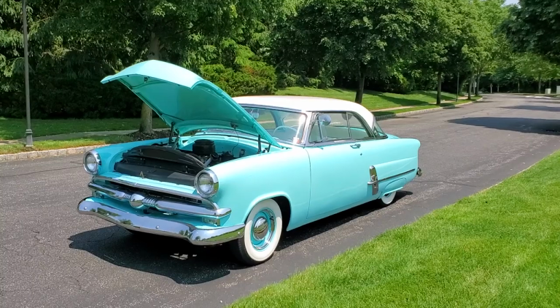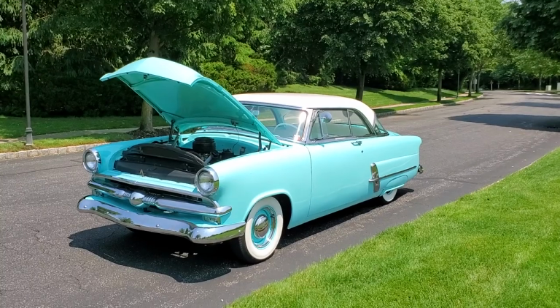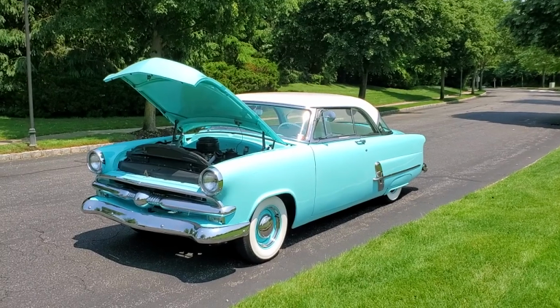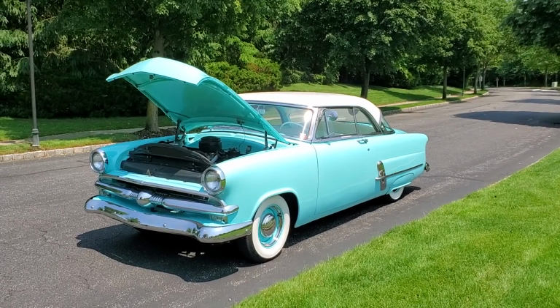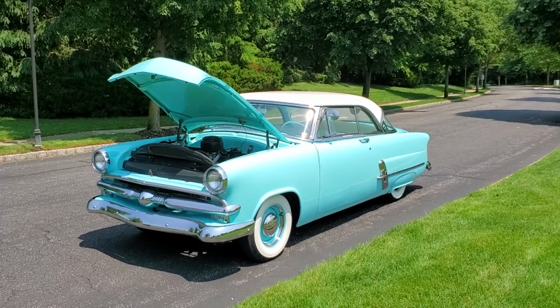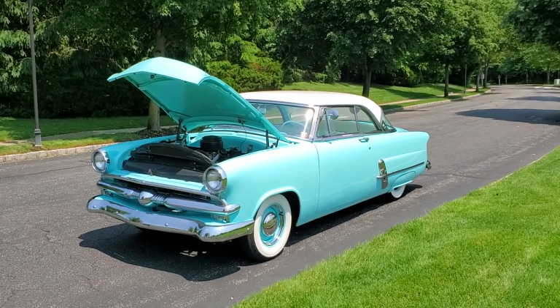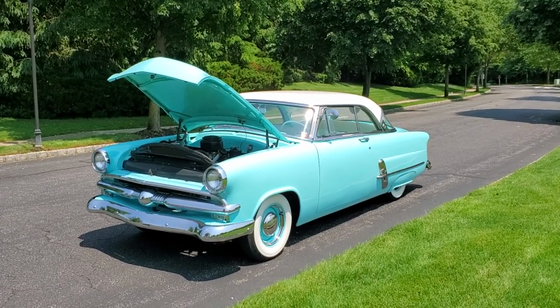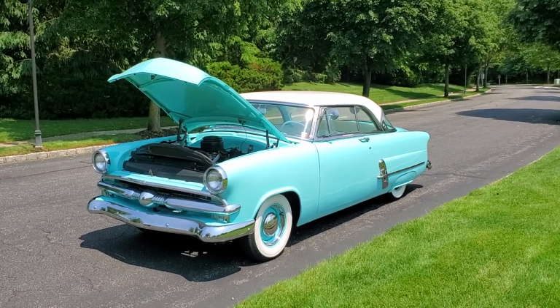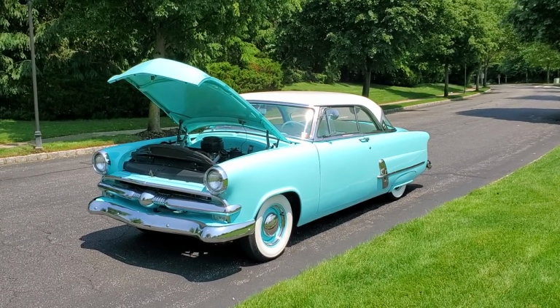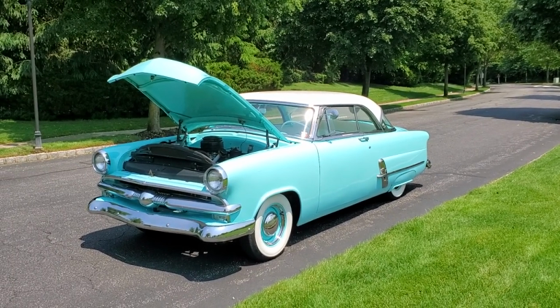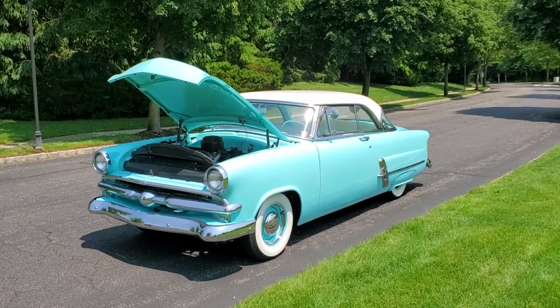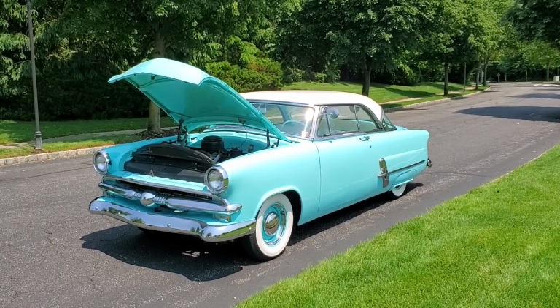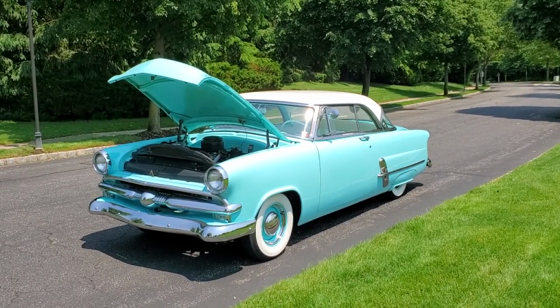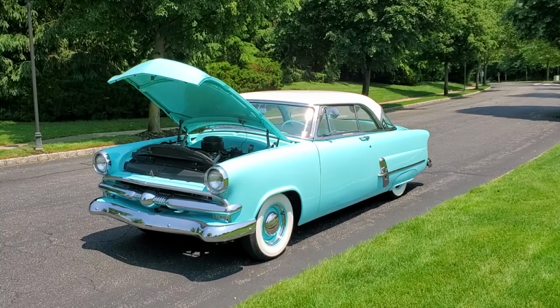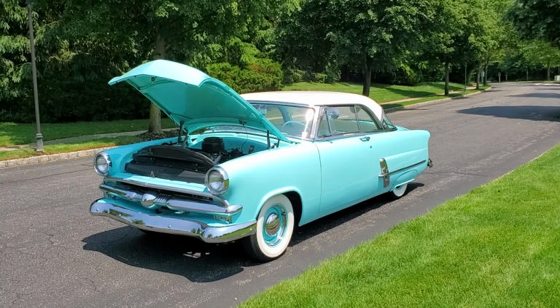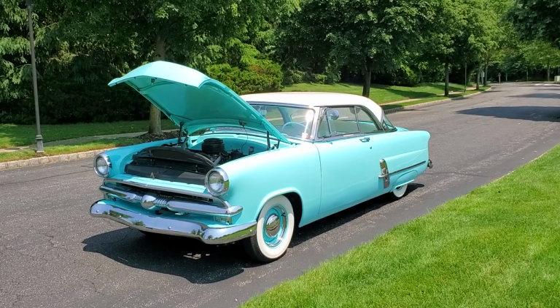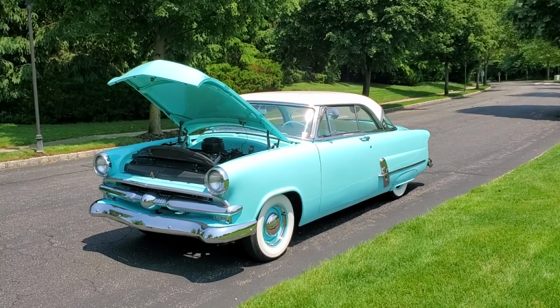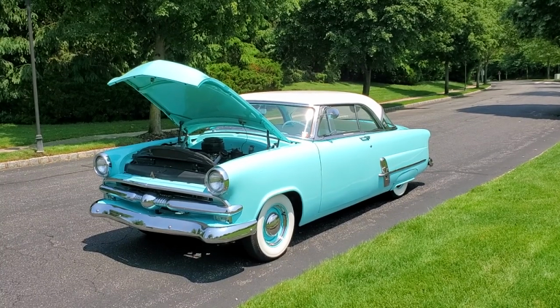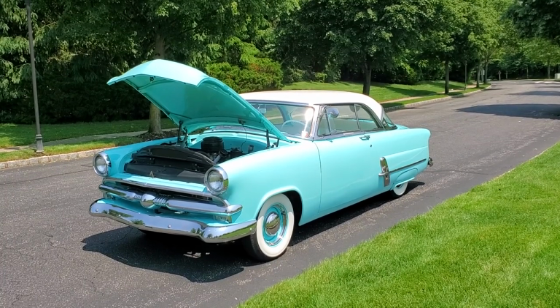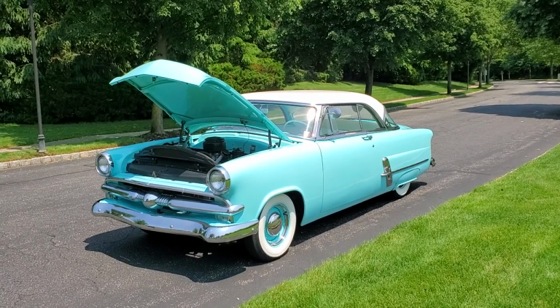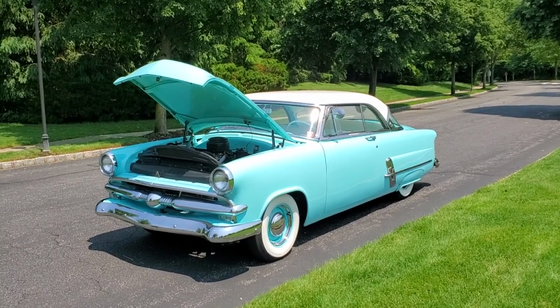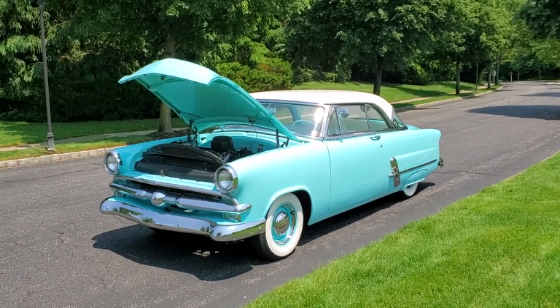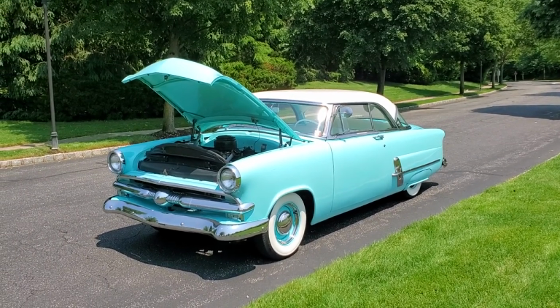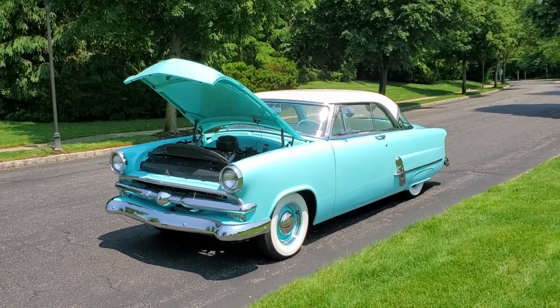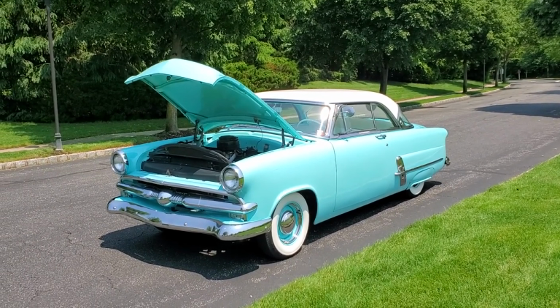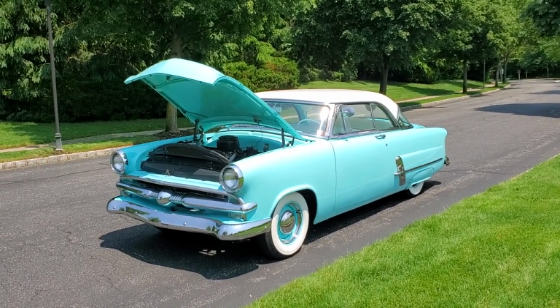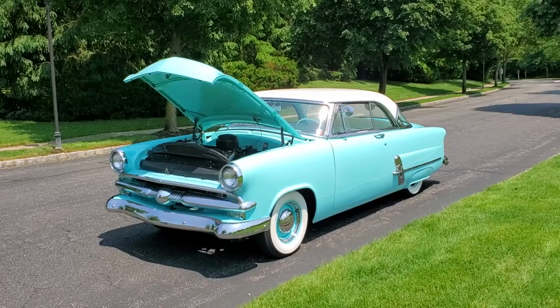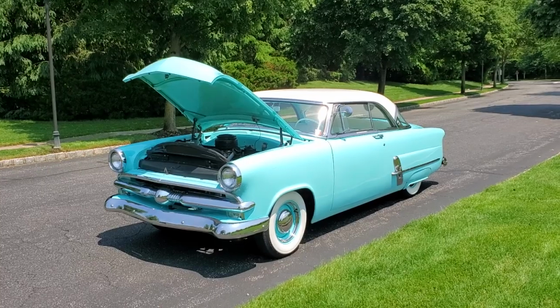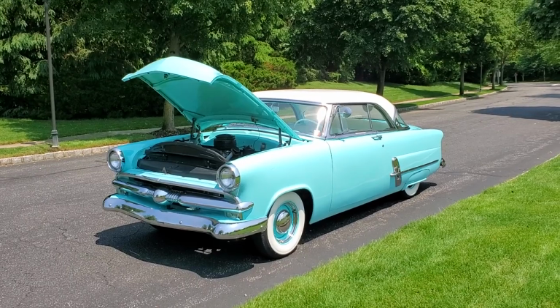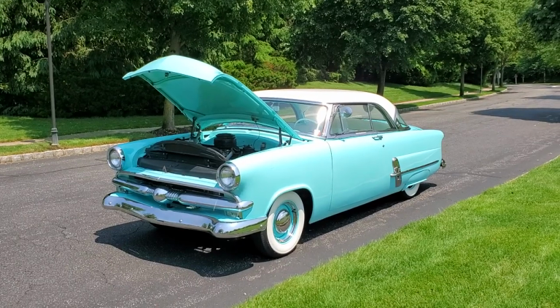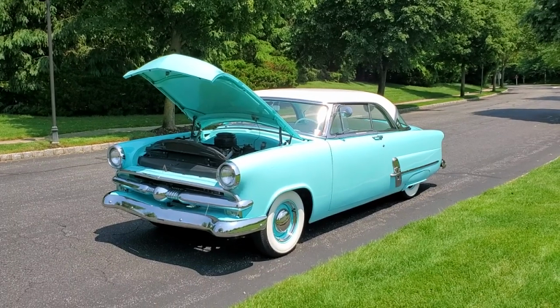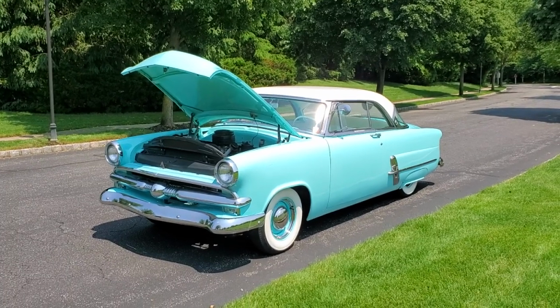Hey guys, thanks for joining us today. Mike here at WeBeAutos. Today we have a gorgeous 1953 Ford Victoria Crestline. You've got the owner of many years, right? Yes, 27 years. I'm the second owner.